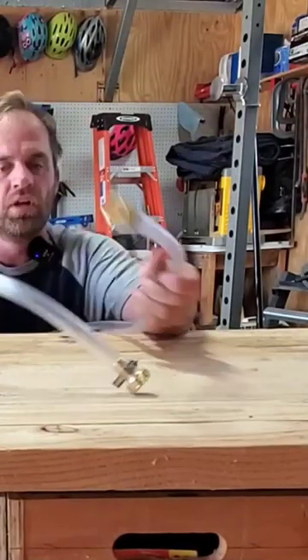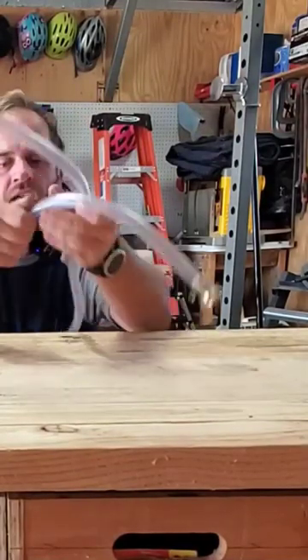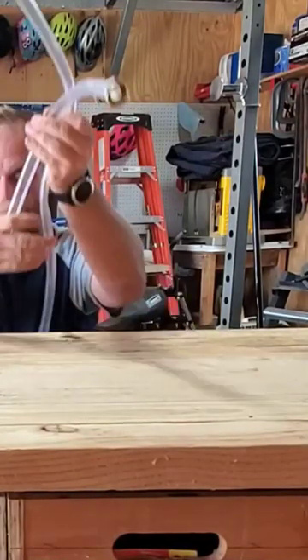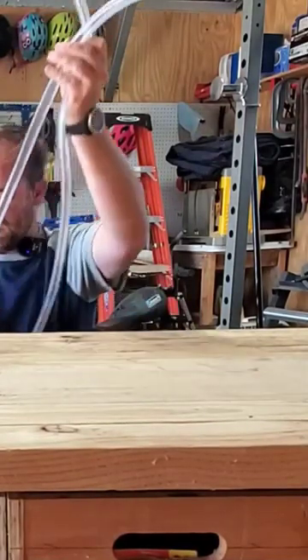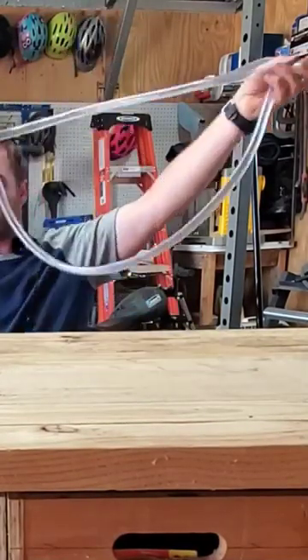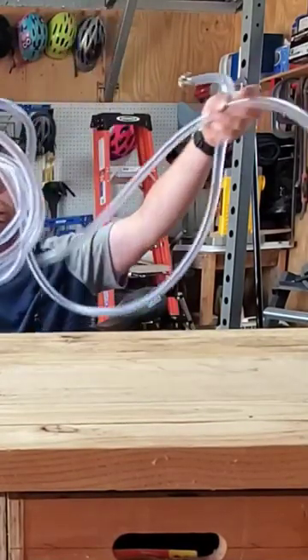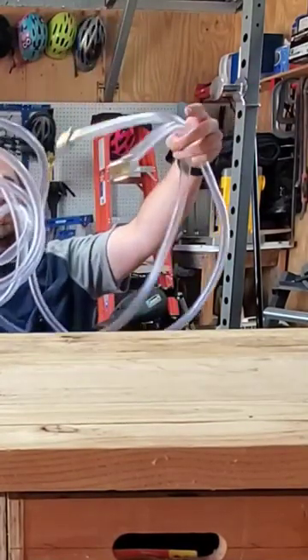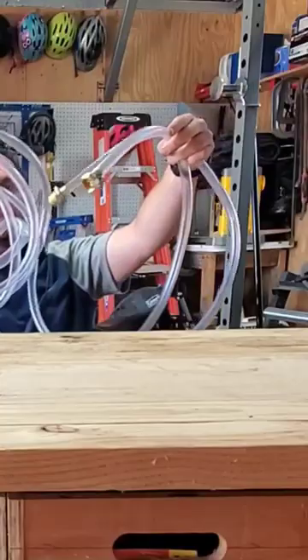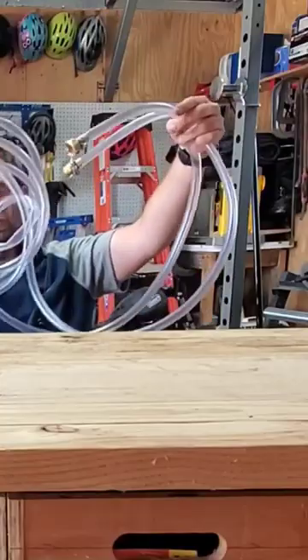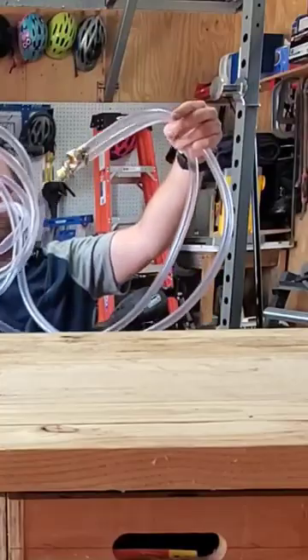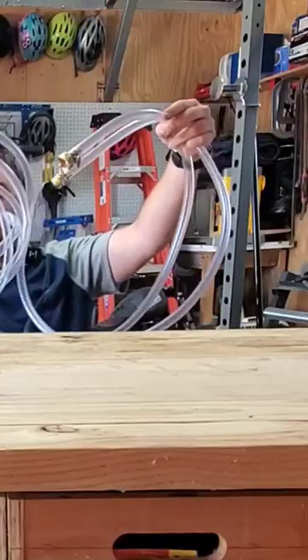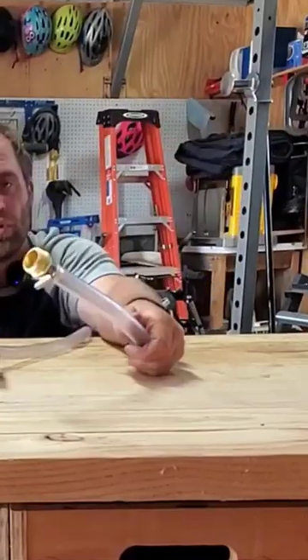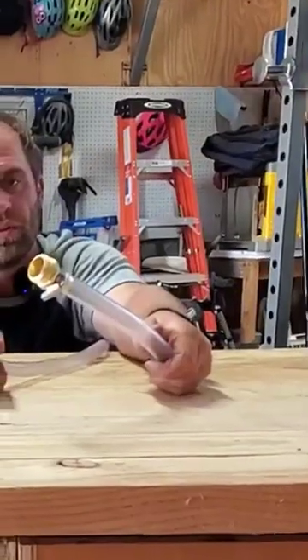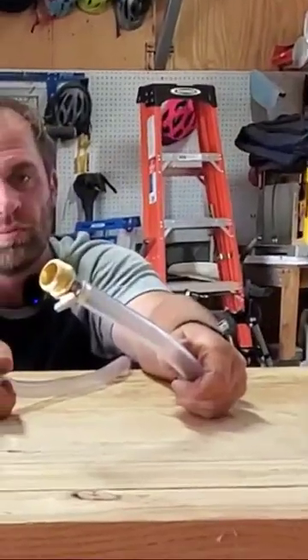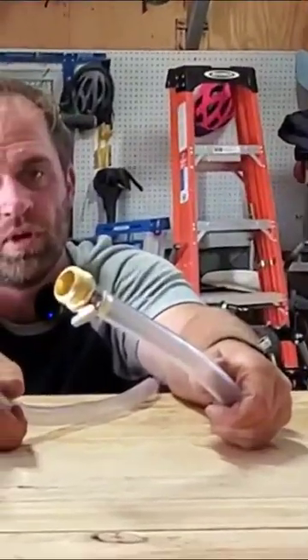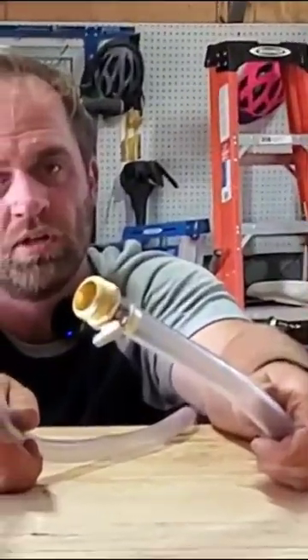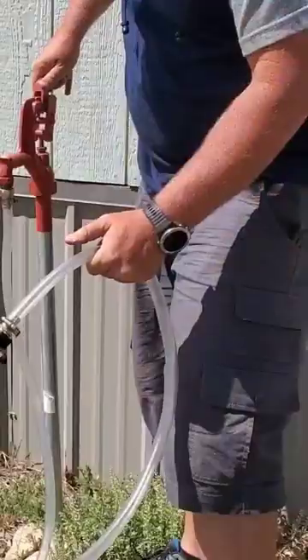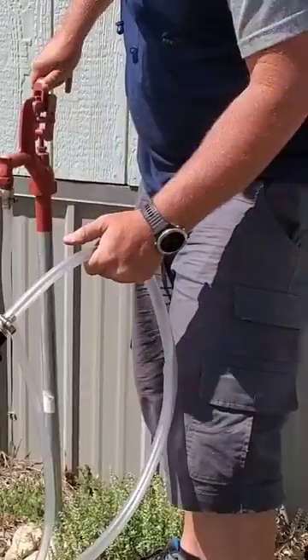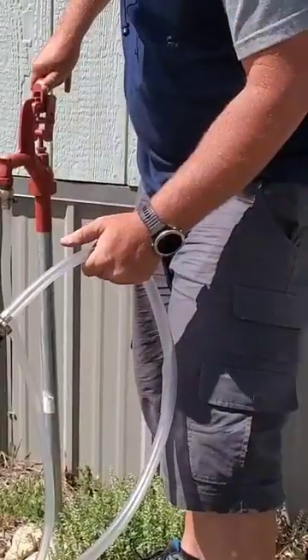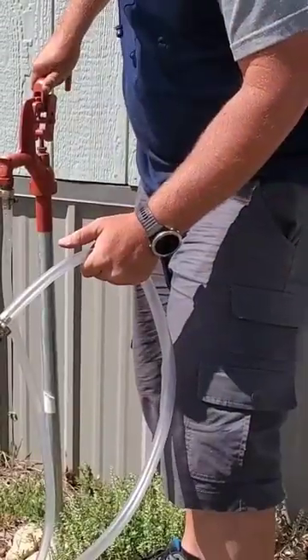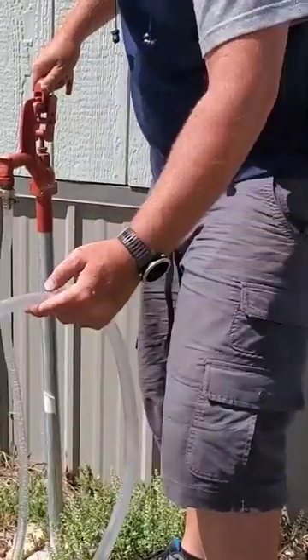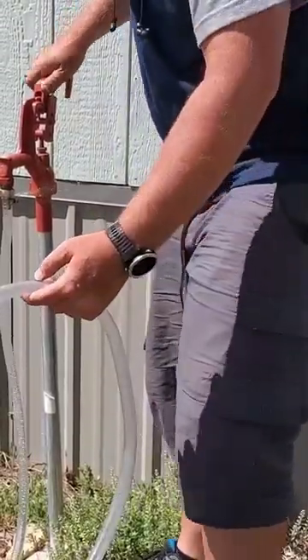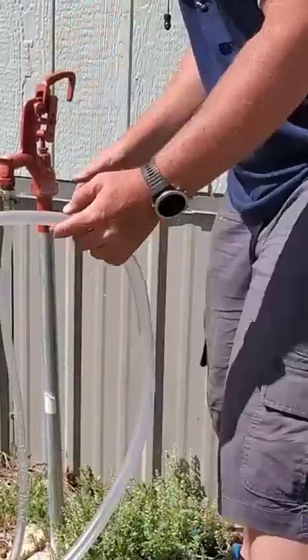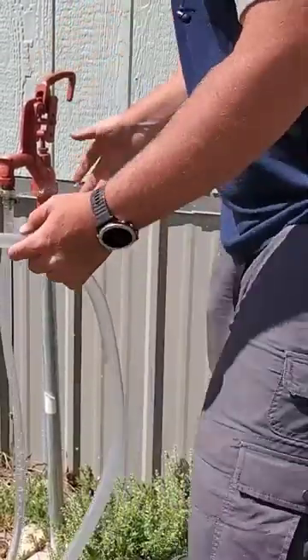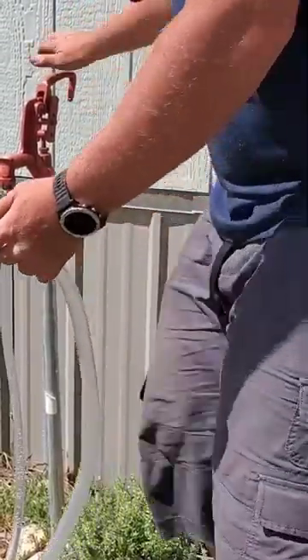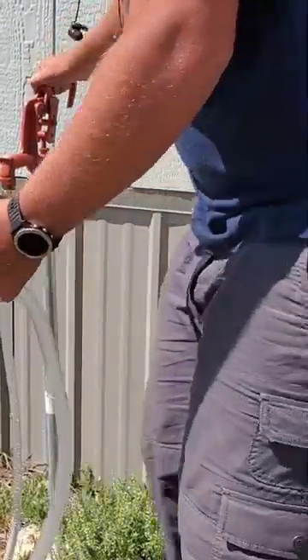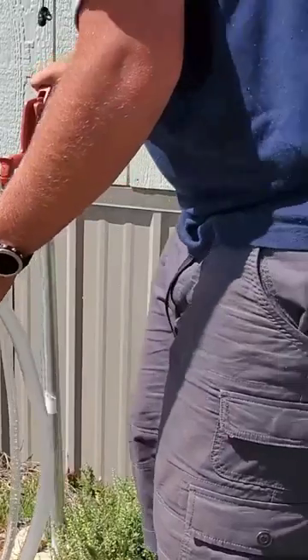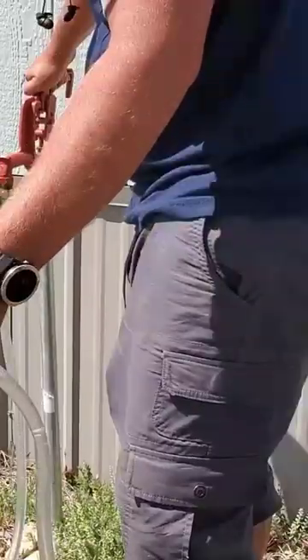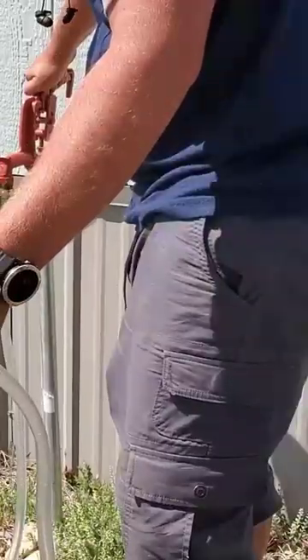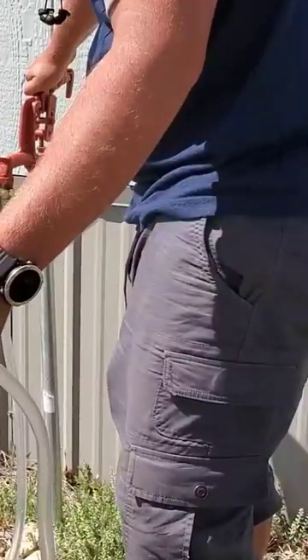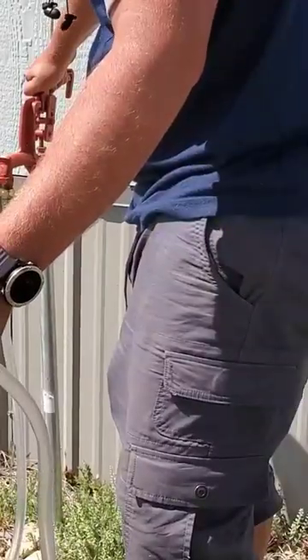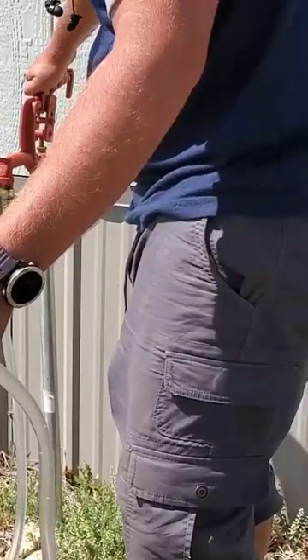I have a 20-foot clear hose. I'm going to fill this up with water. I got sprung a leak. Get all the air out.